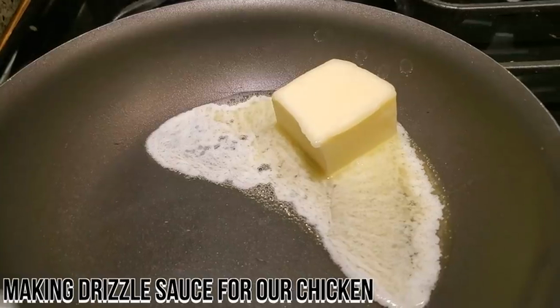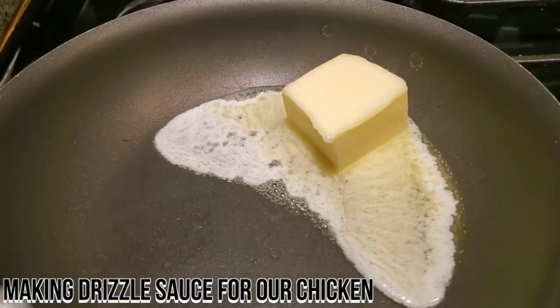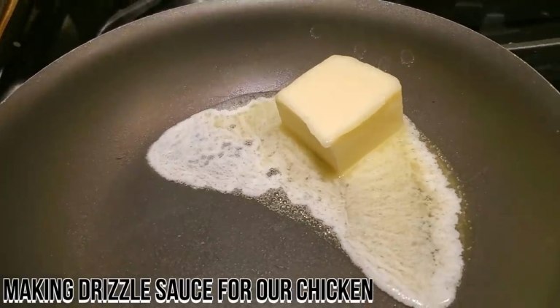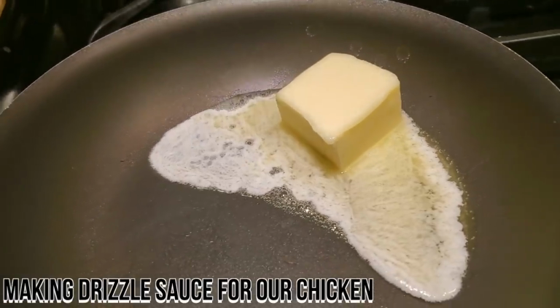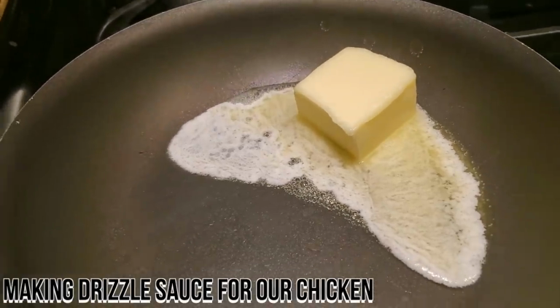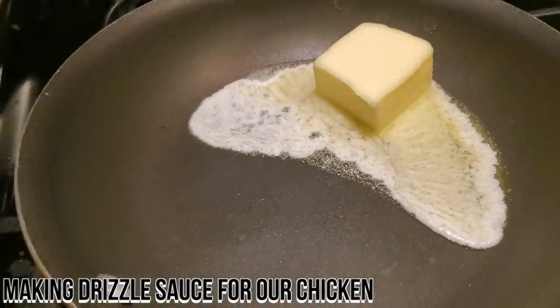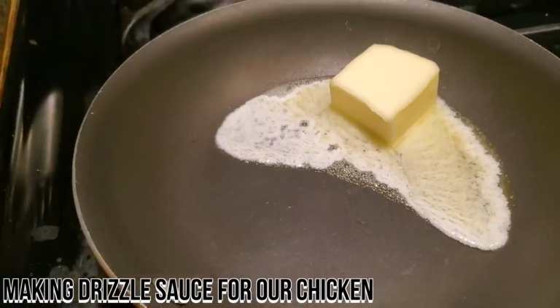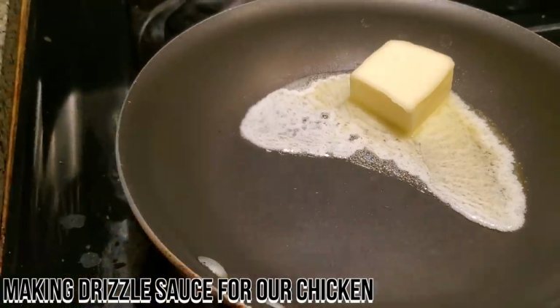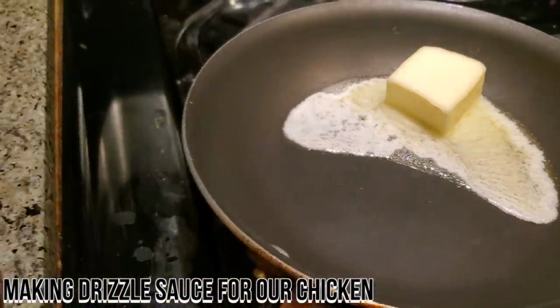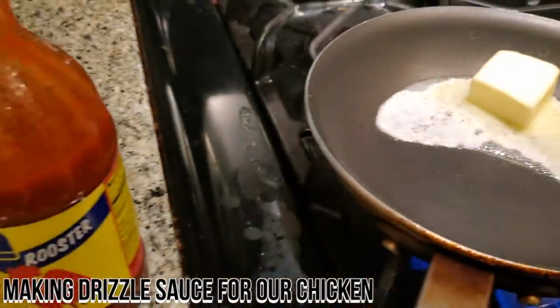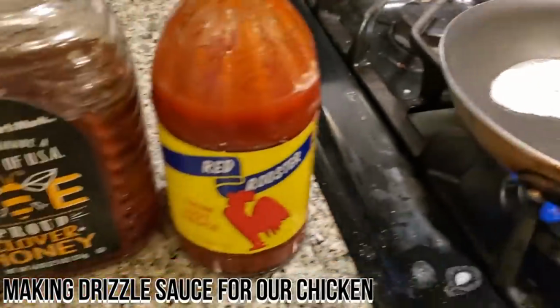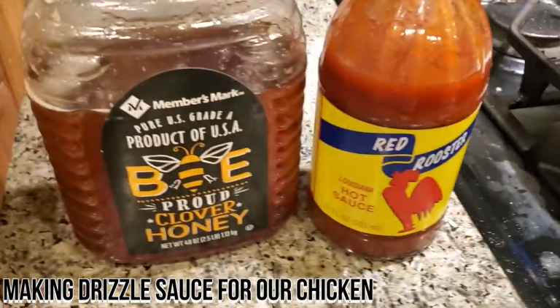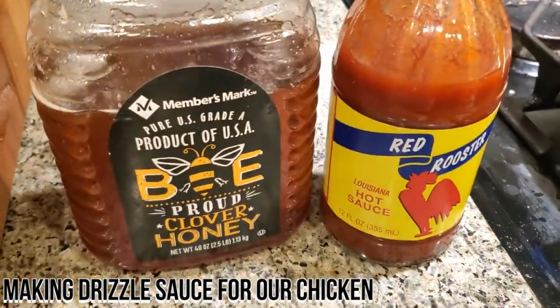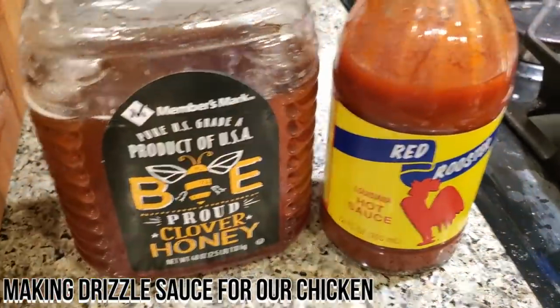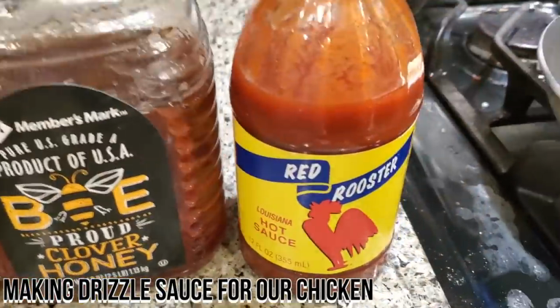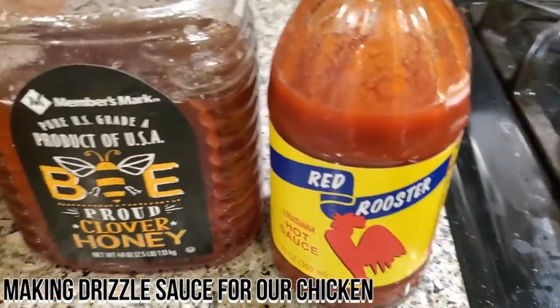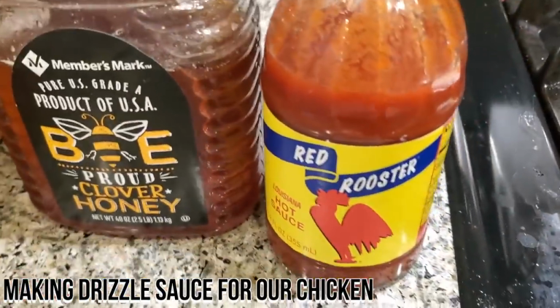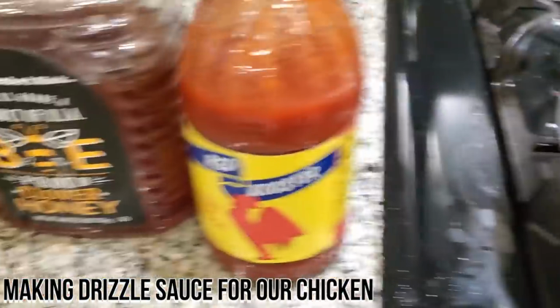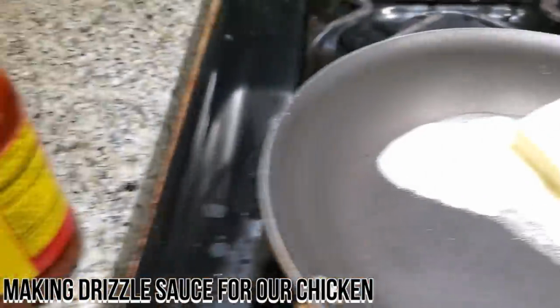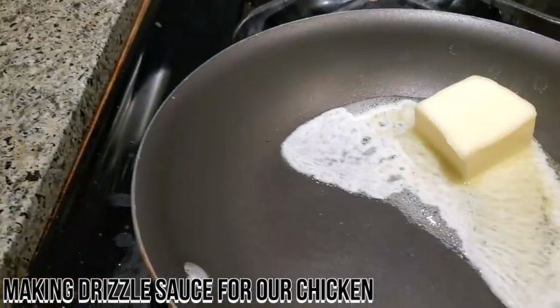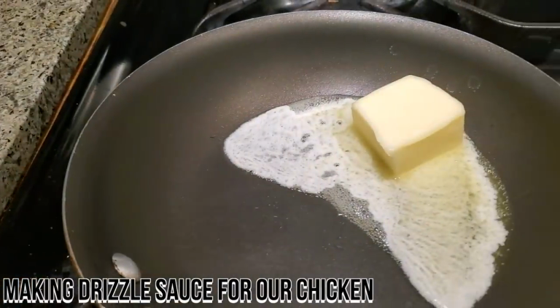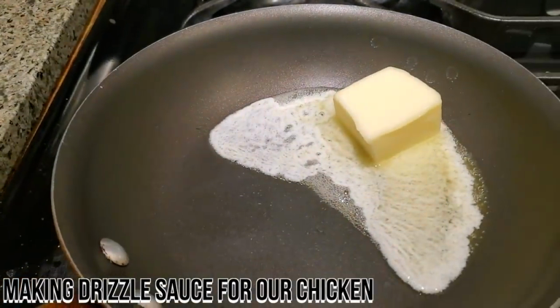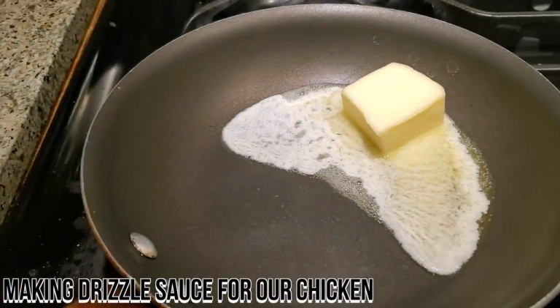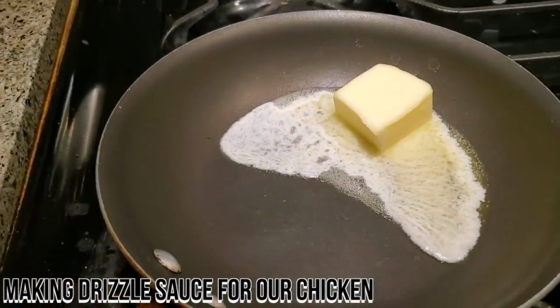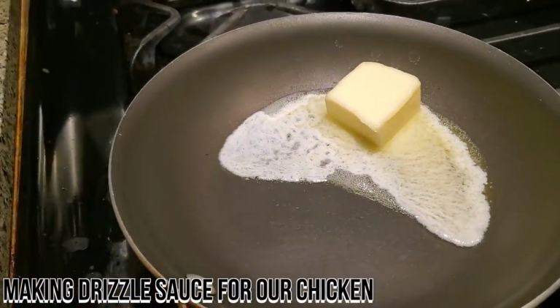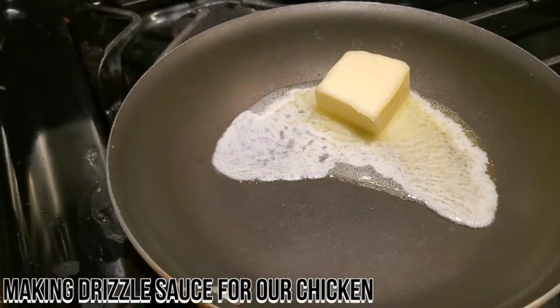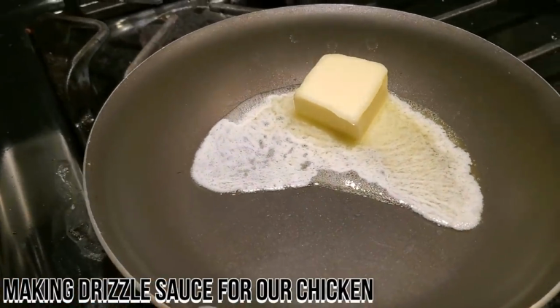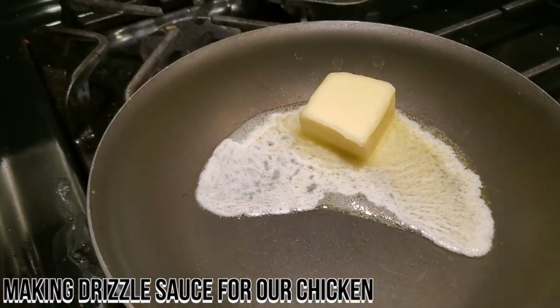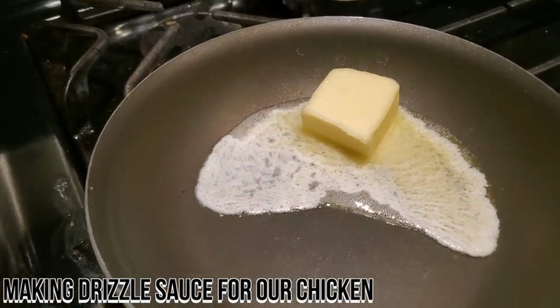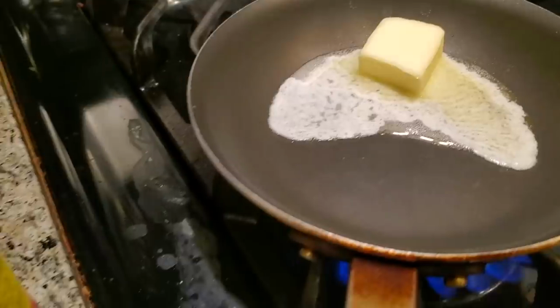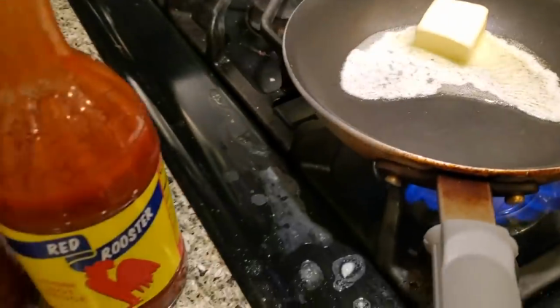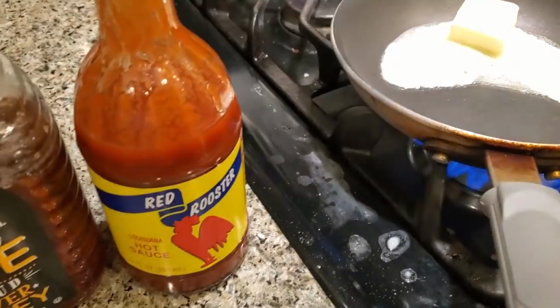Let's pick a little drizzle sauce for our southern pit fried chicken. I'm going to mix some honey with some hot sauce and a little bit of butter. I'm going to use it as a dipping sauce or a sauce to pour over the fried chicken.